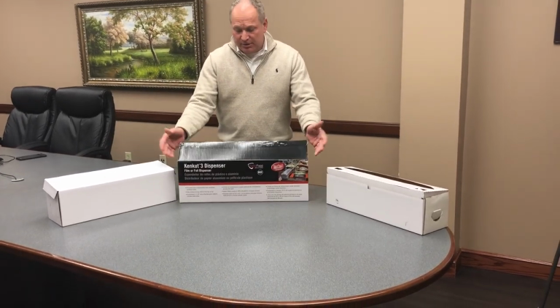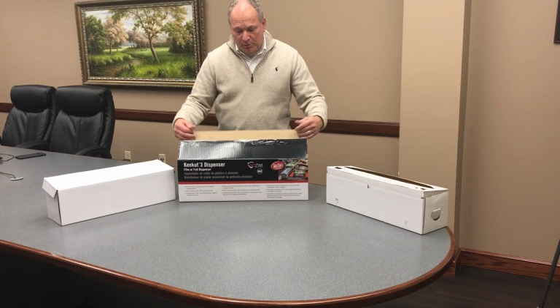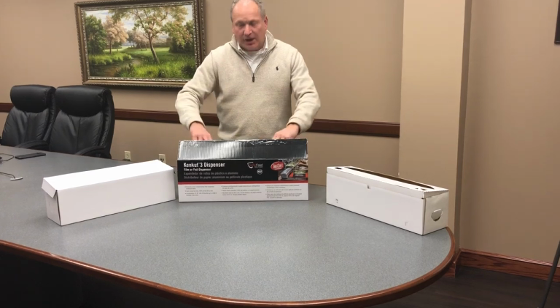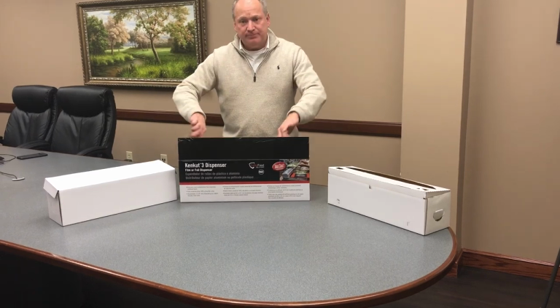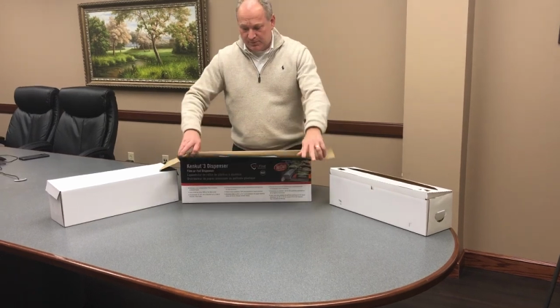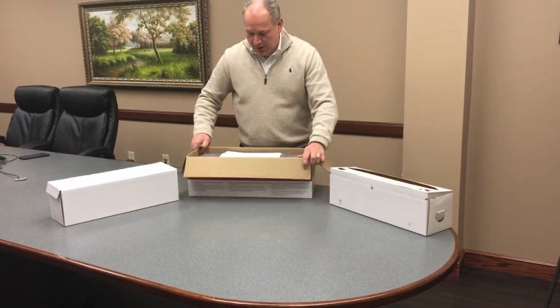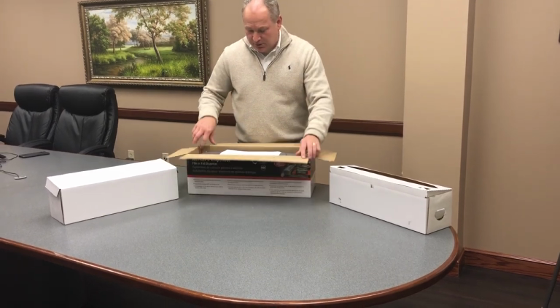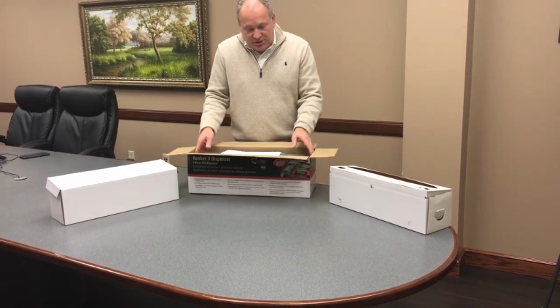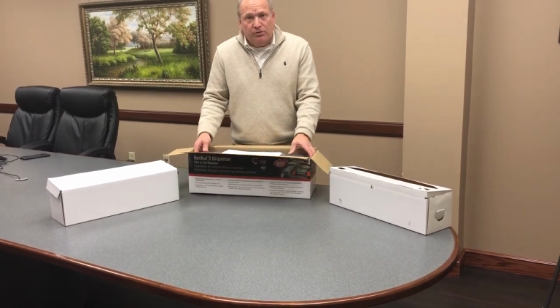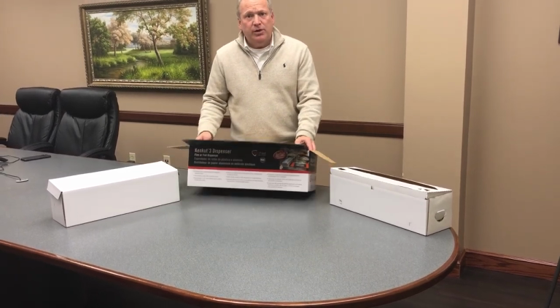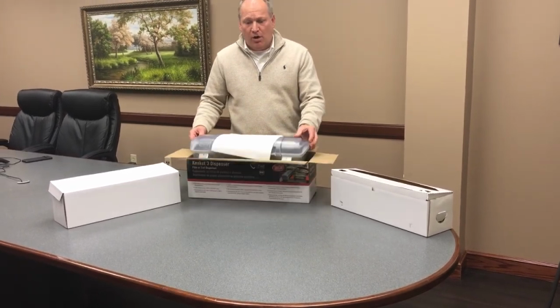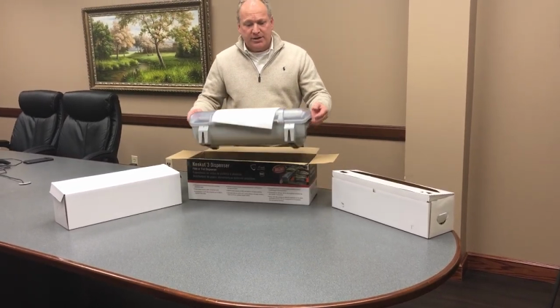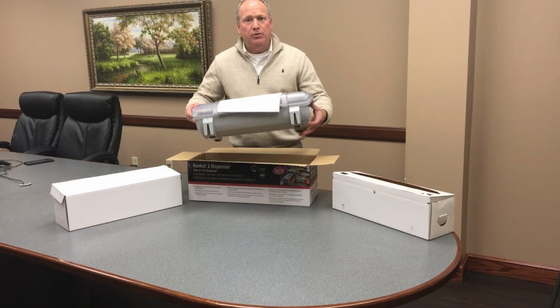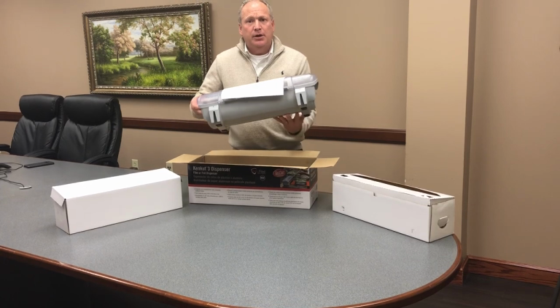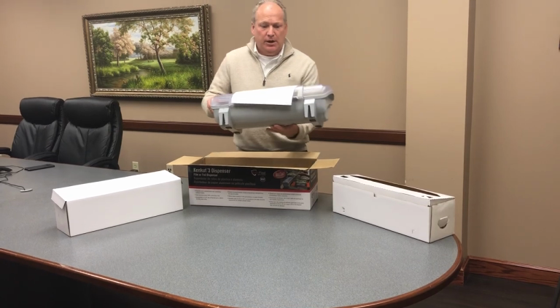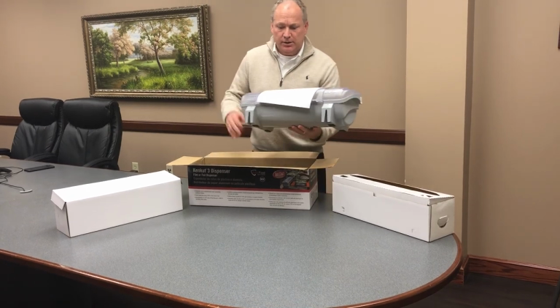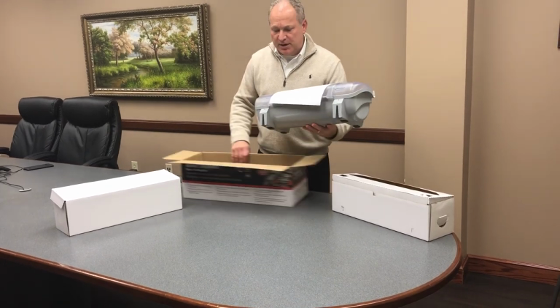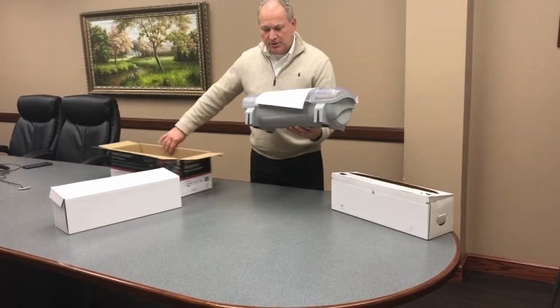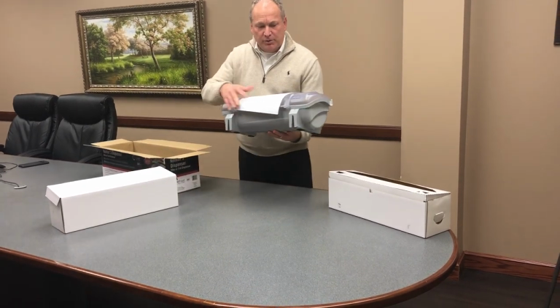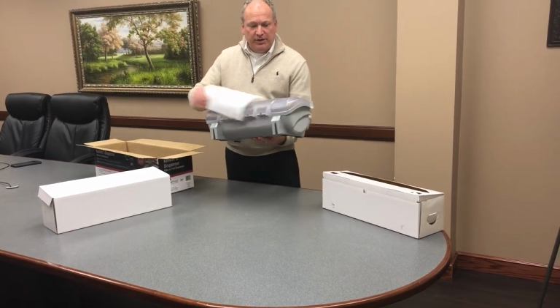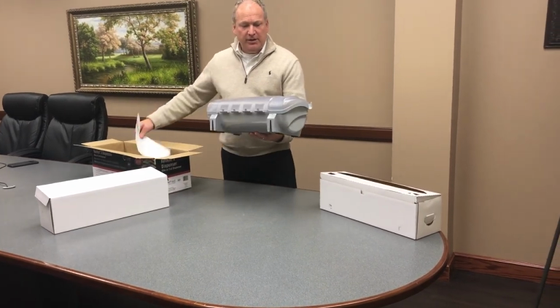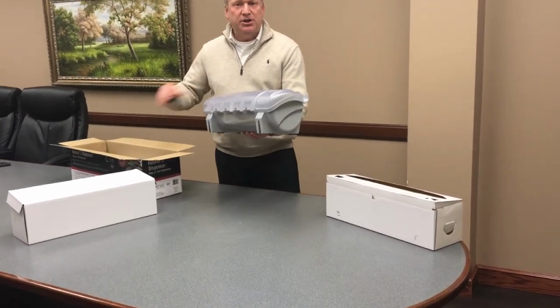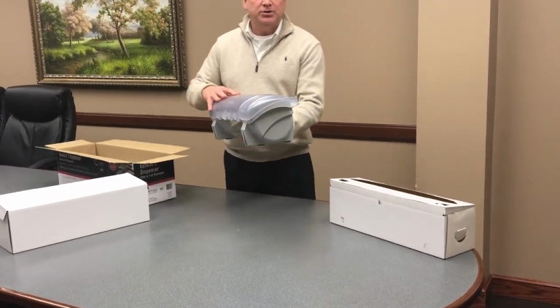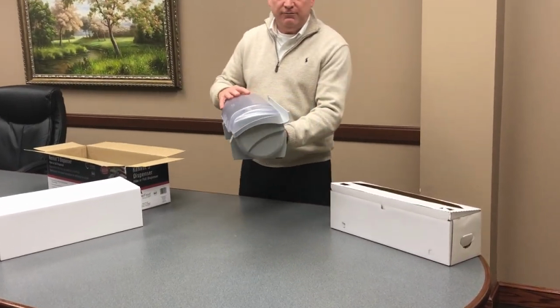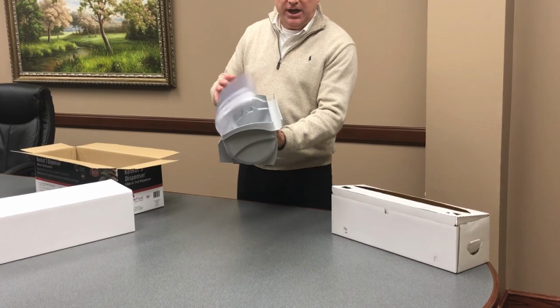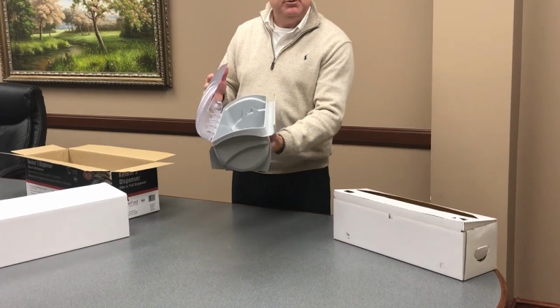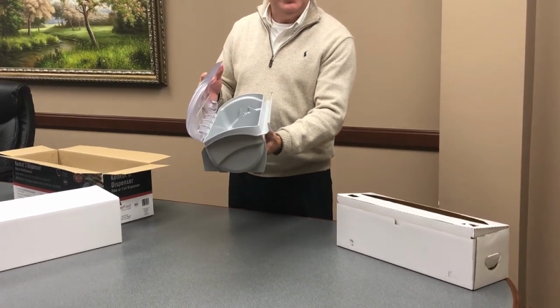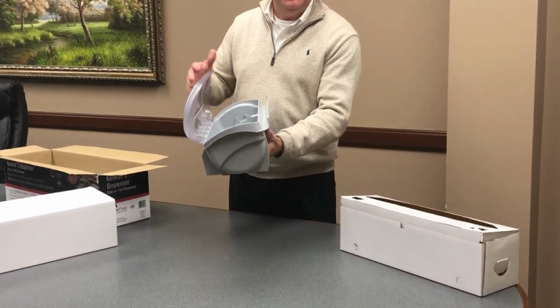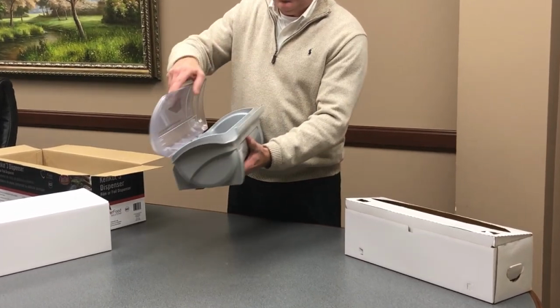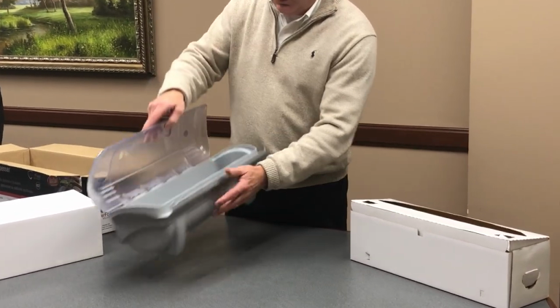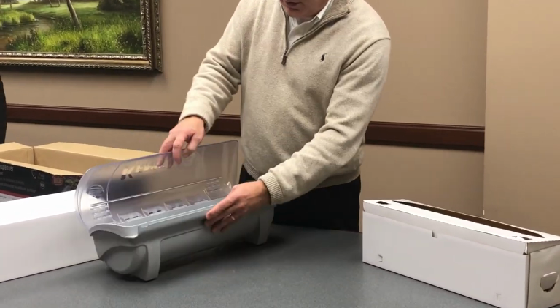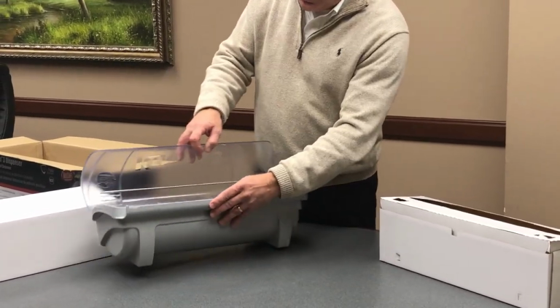Simply open the box. It is a single unit, already assembled dispenser with a clear lid. It's dishwasher safe and it can handle up to a 3,000 foot roll. The only thing that's needed —